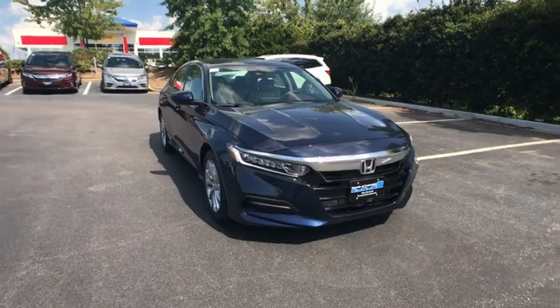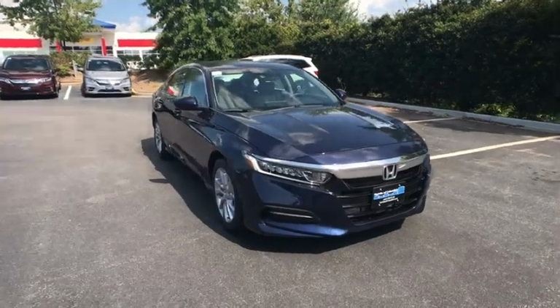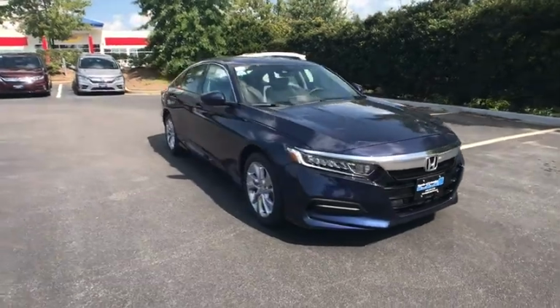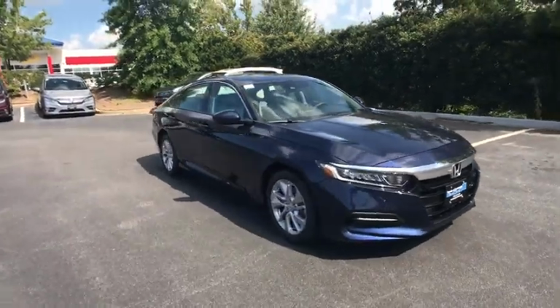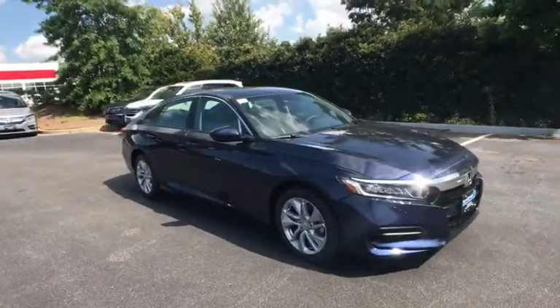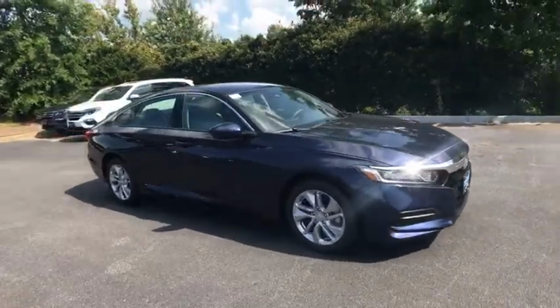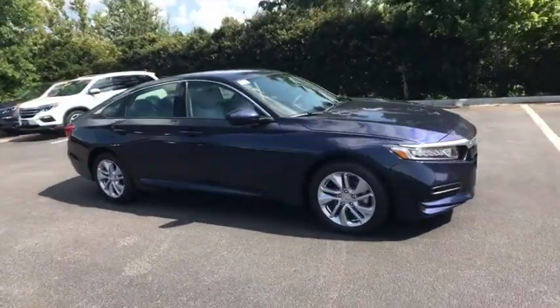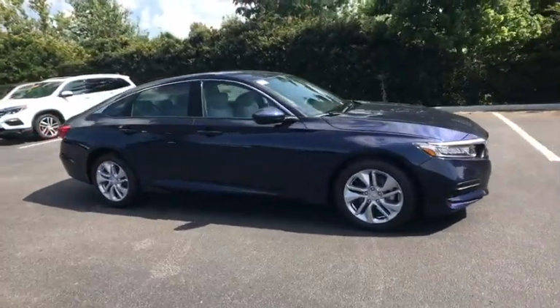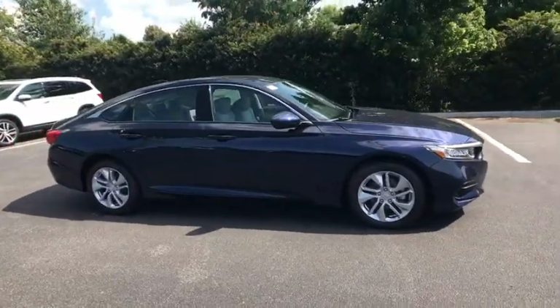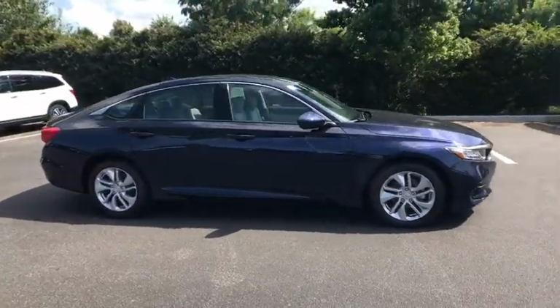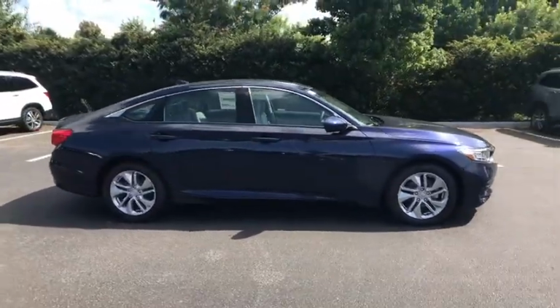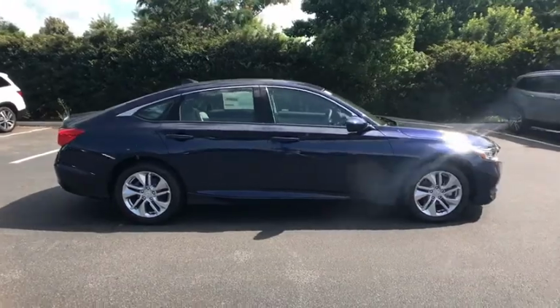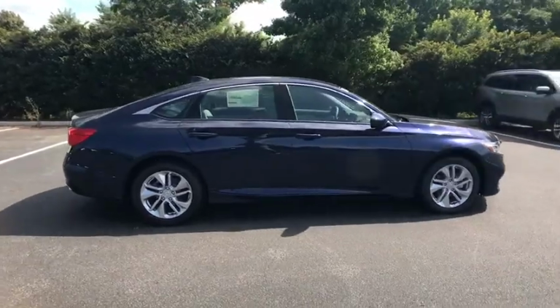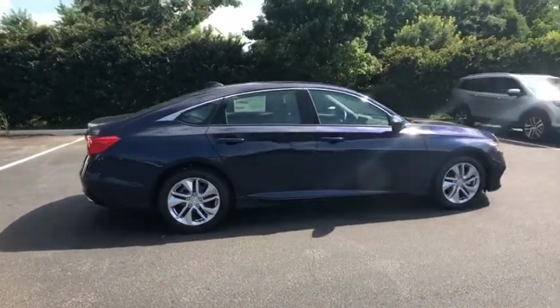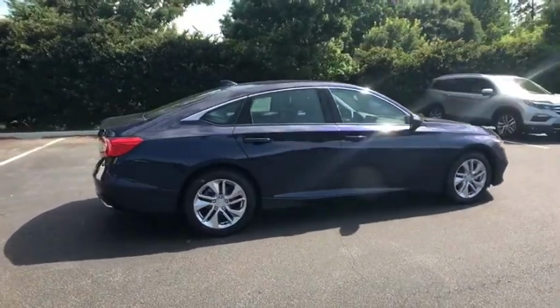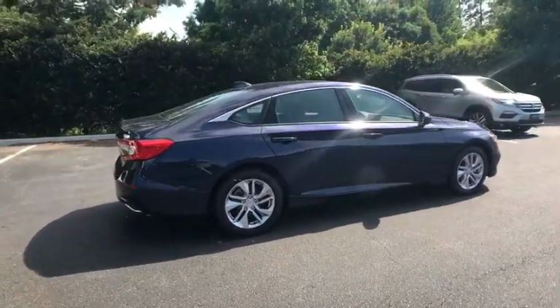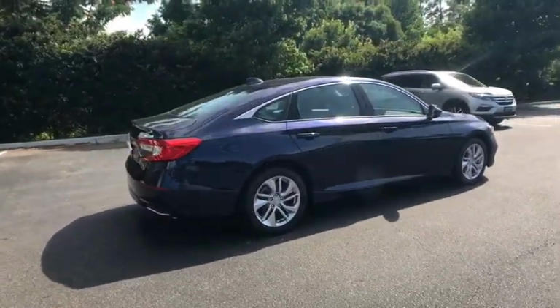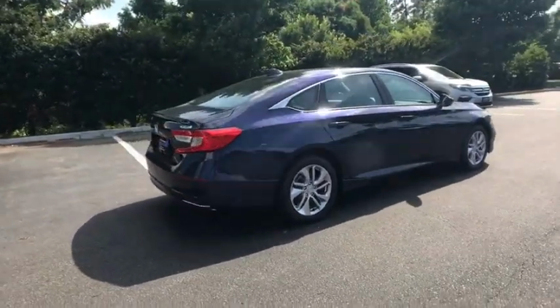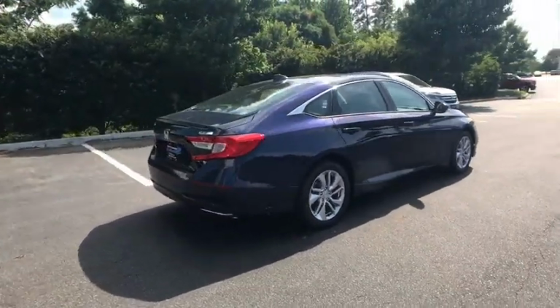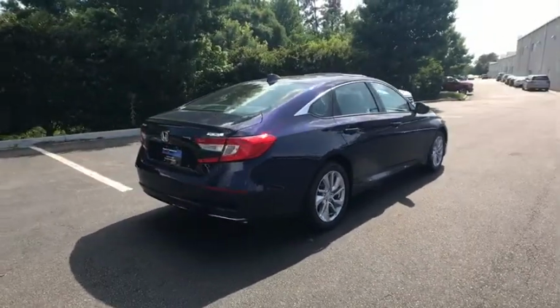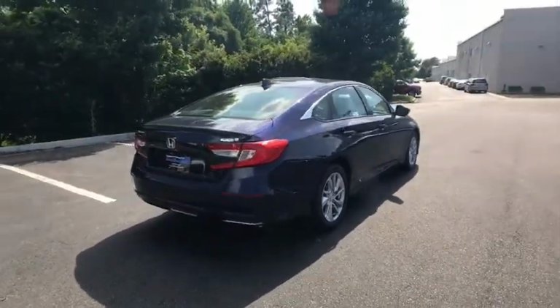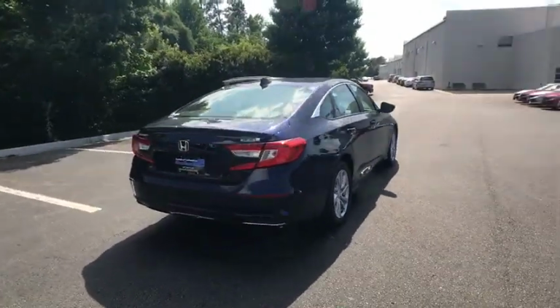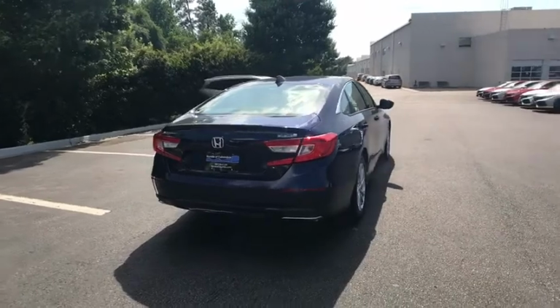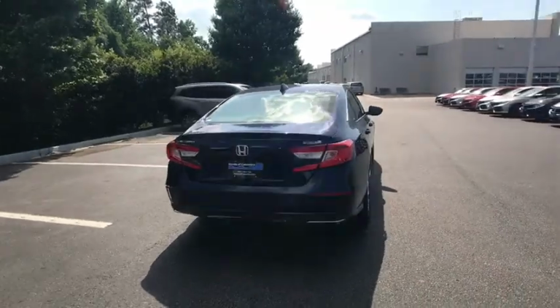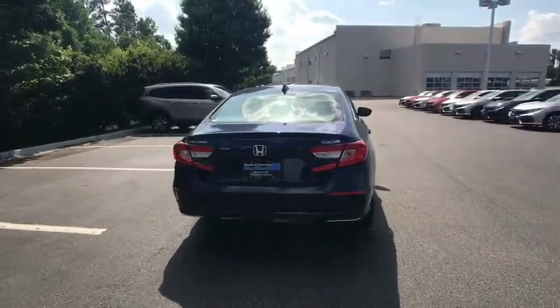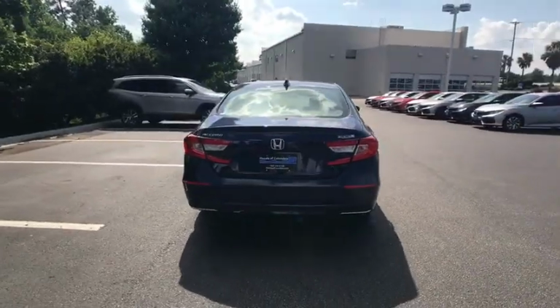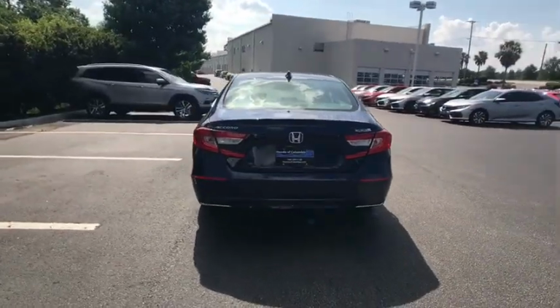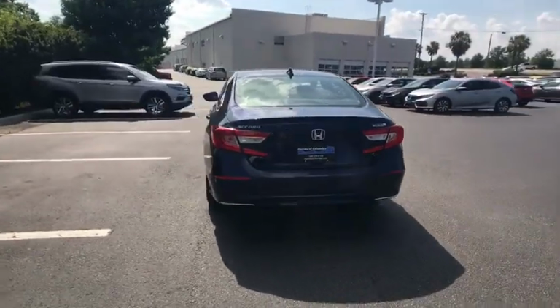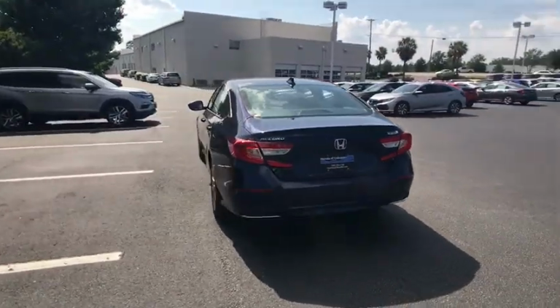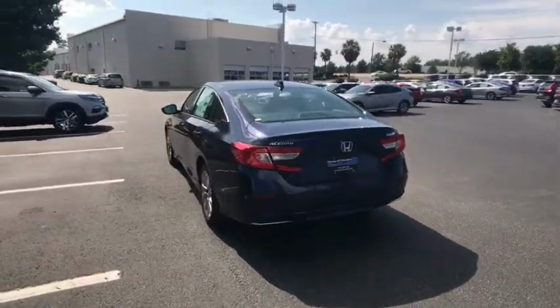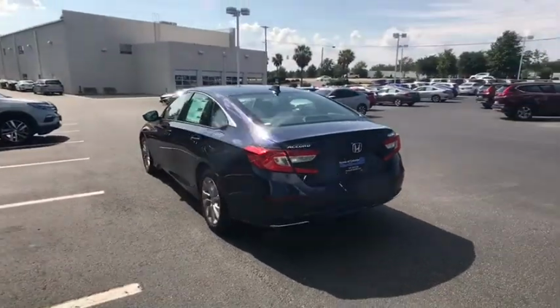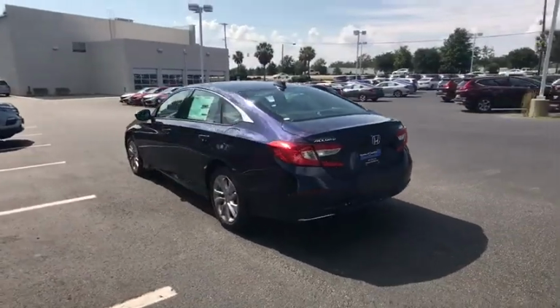2018 Honda Accord. Ingeniously simple yet overflowing with luxury and technological creativity — all that and more in the Accord. This vehicle has less than 100 miles. Here are some of this vehicle's great options.